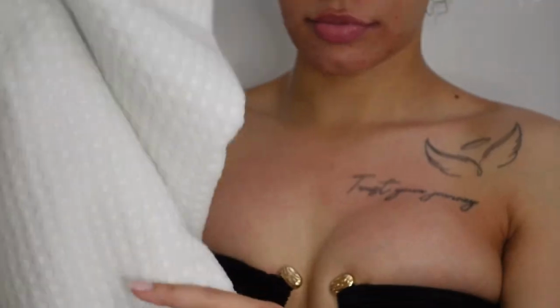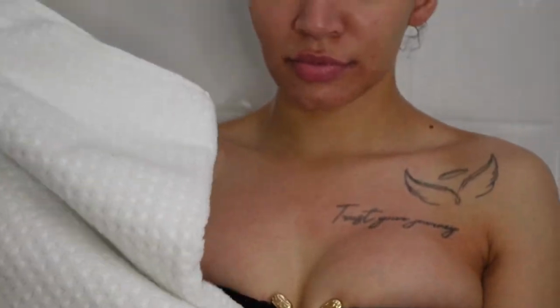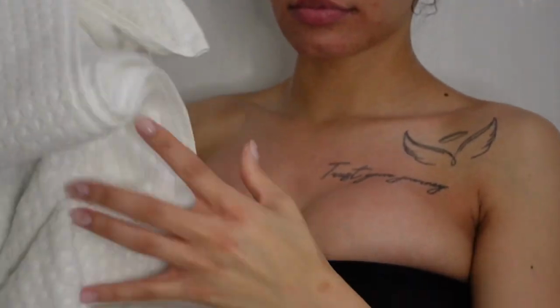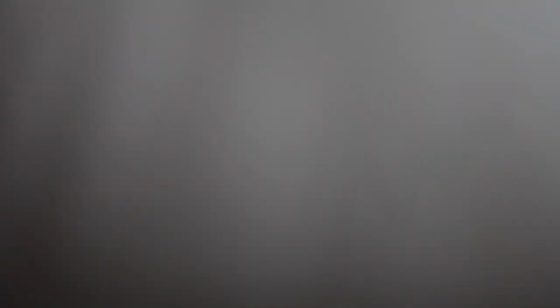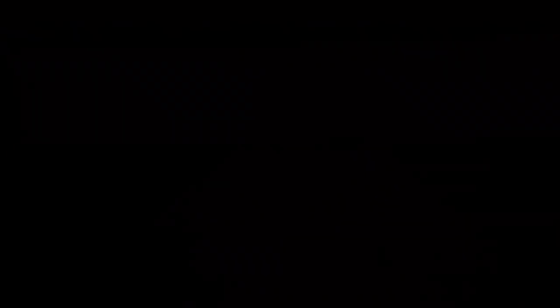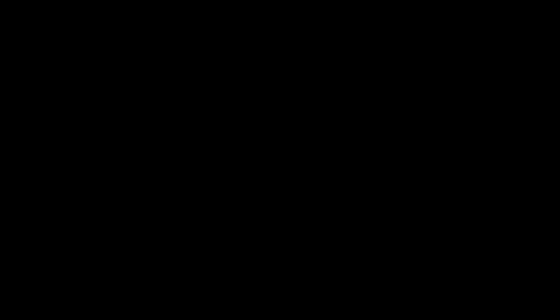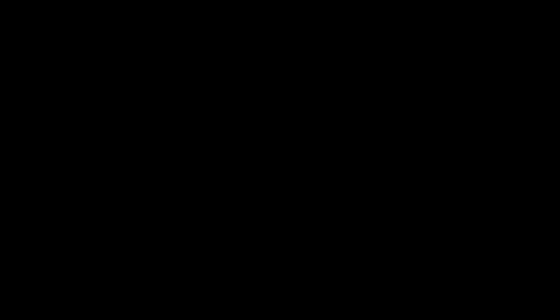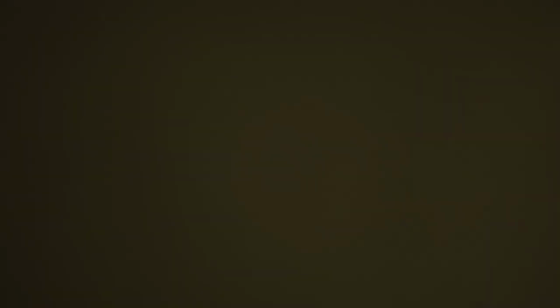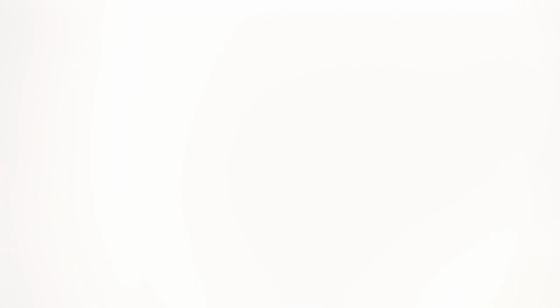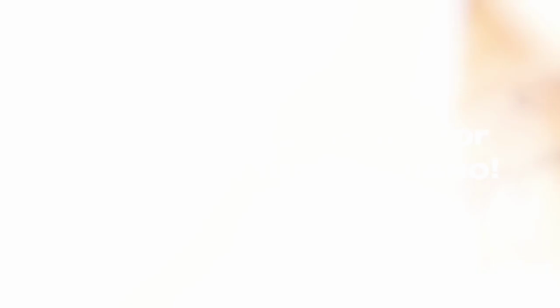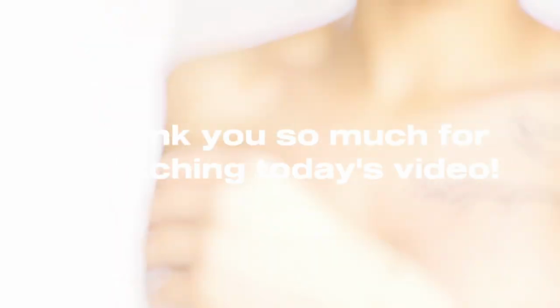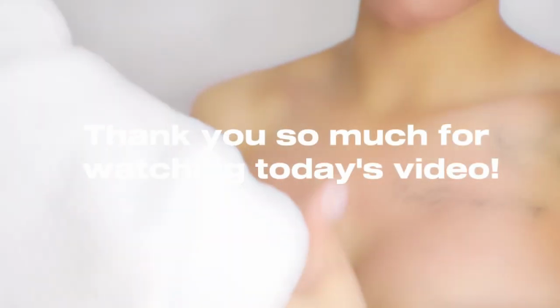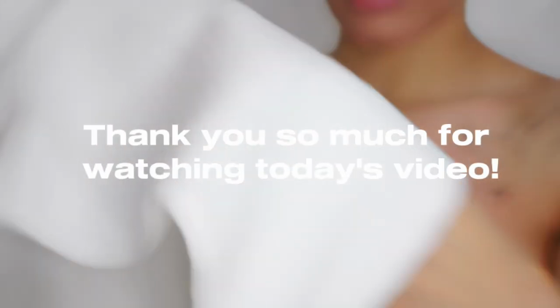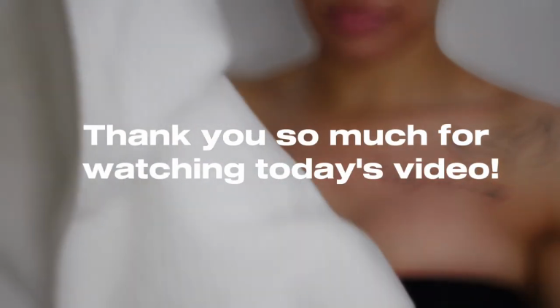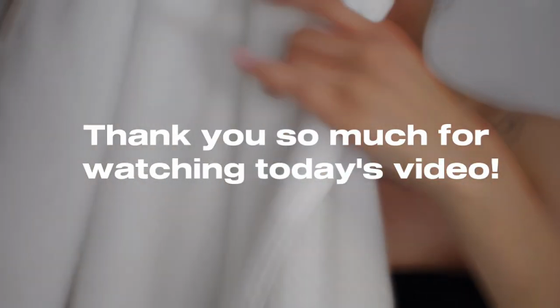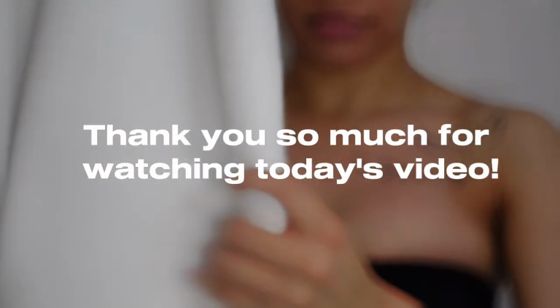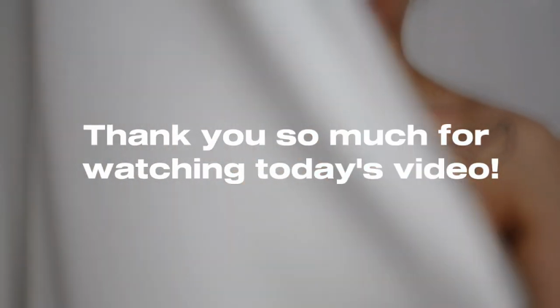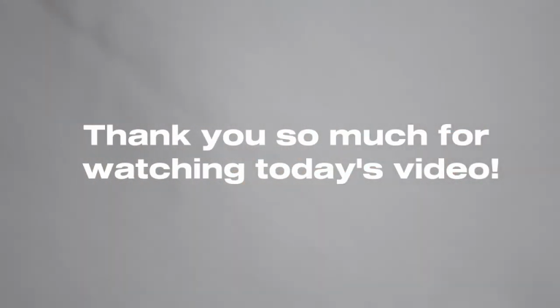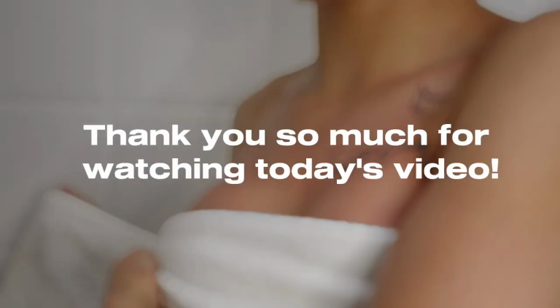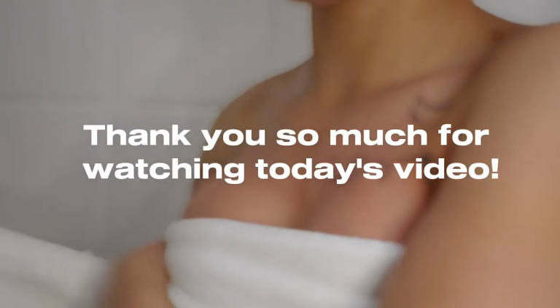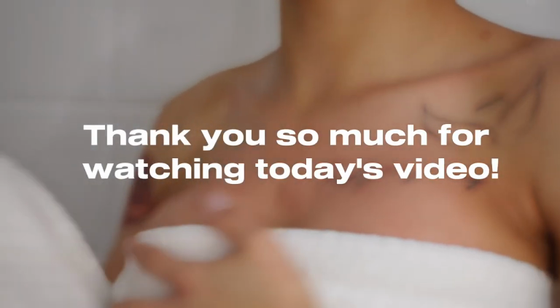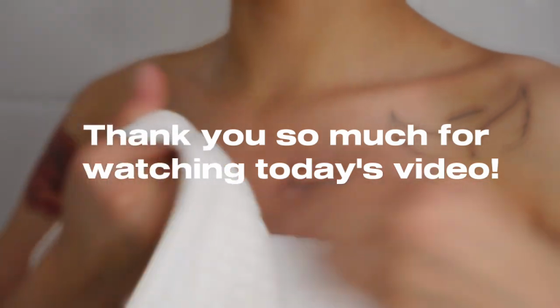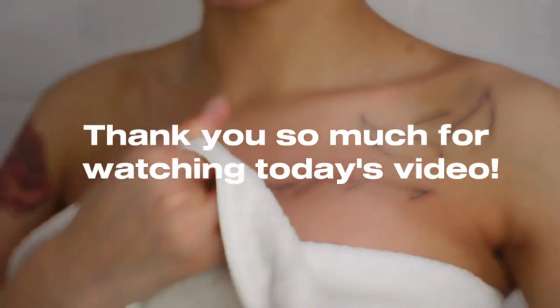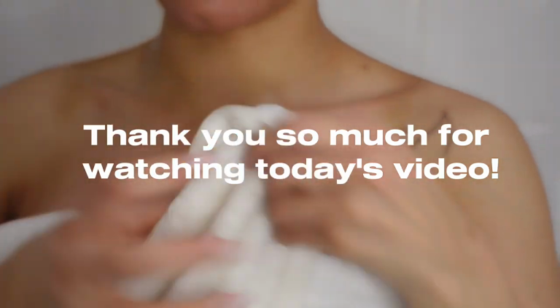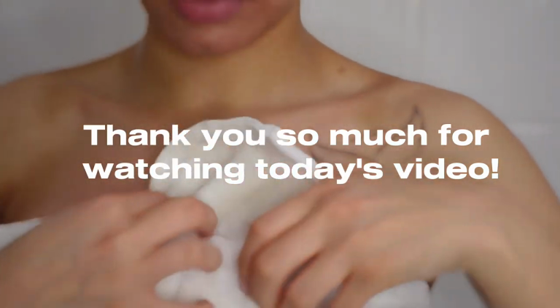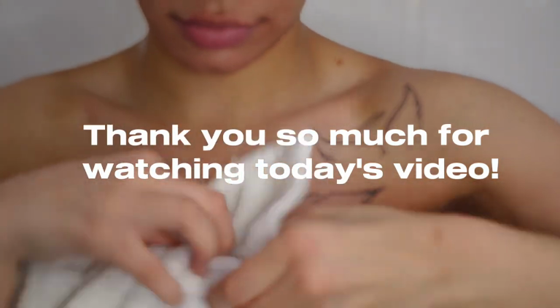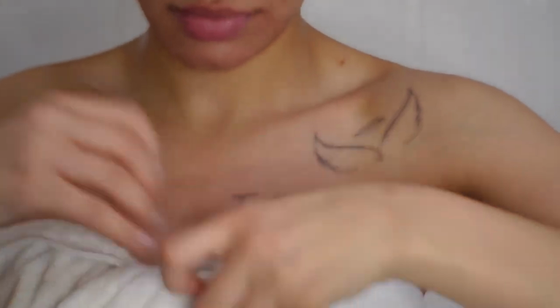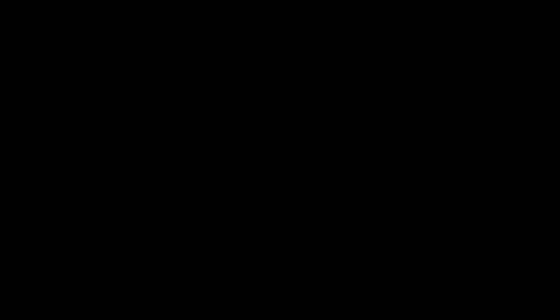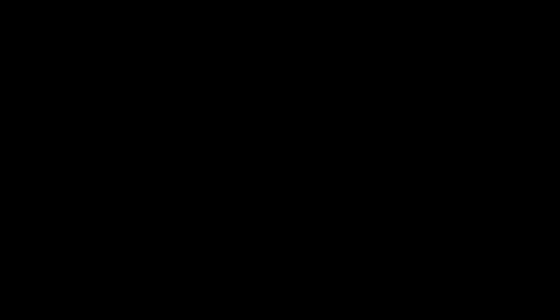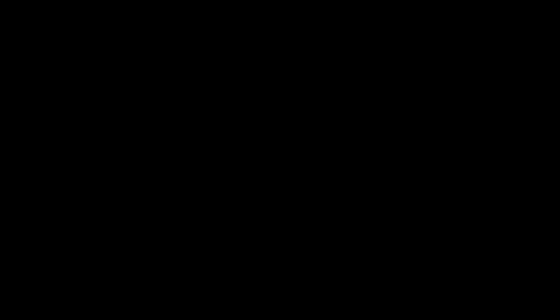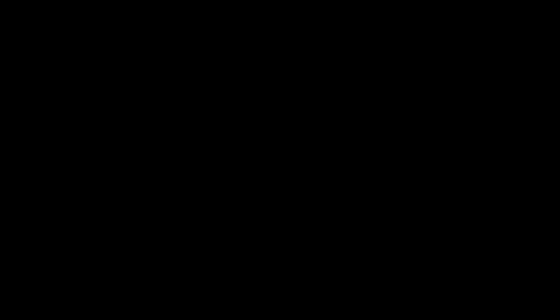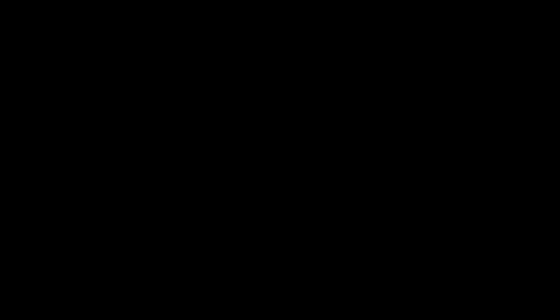When I tell you guys, I felt so fresh and so clean after this shower. Thank you guys so much for watching today's video. If you clicked, thank you so much. If you made it to the end, thank you so much. I will see you guys in the next video. Bye.